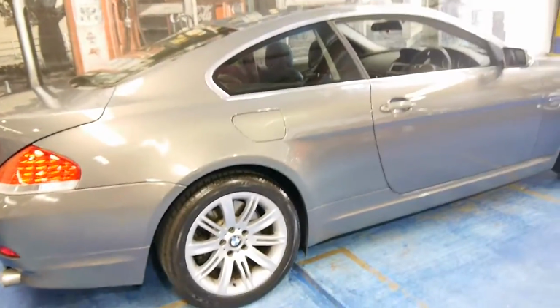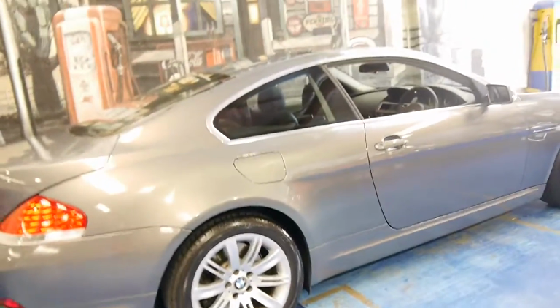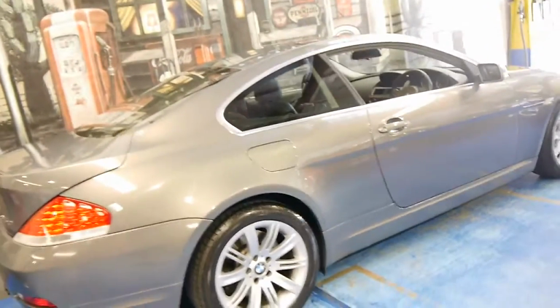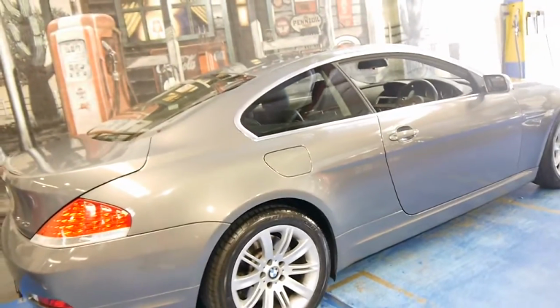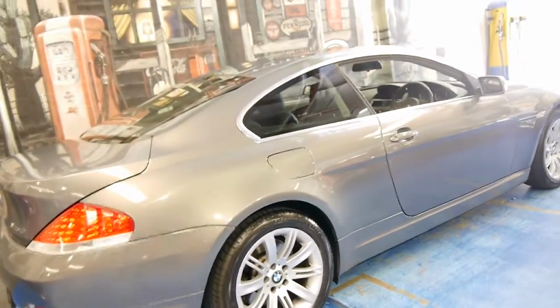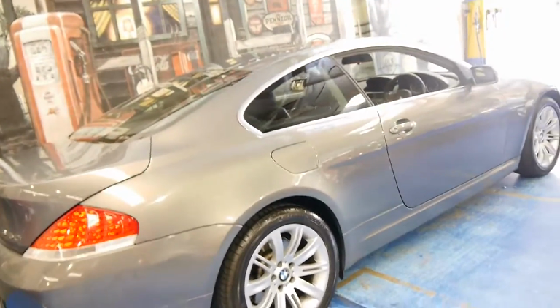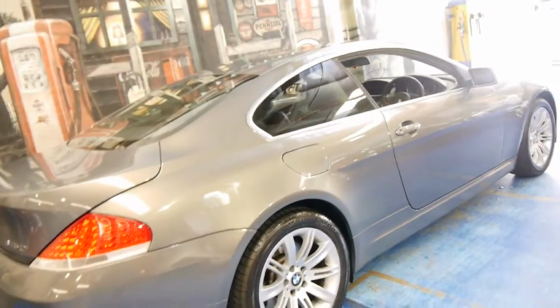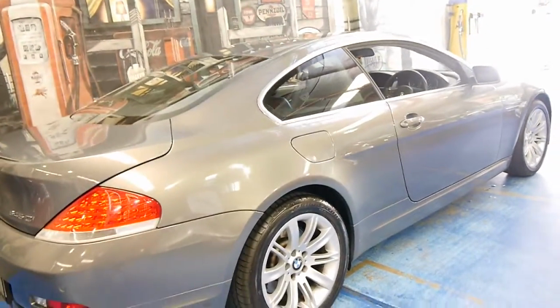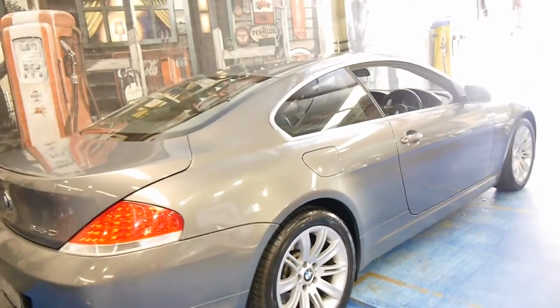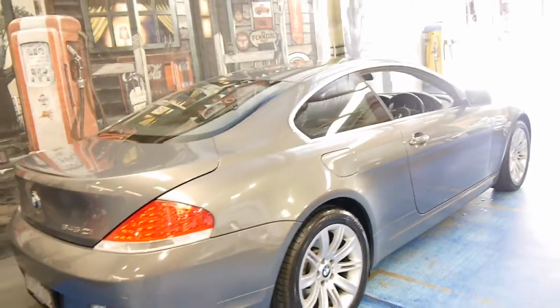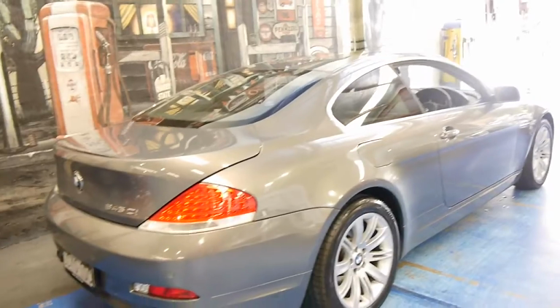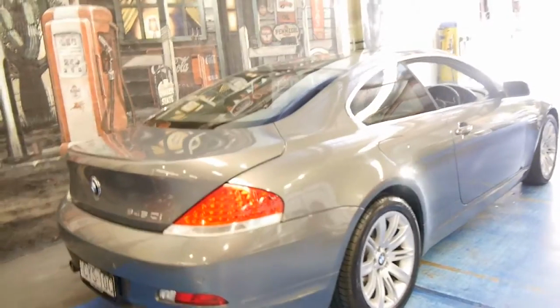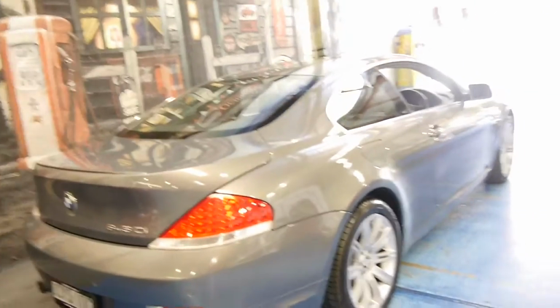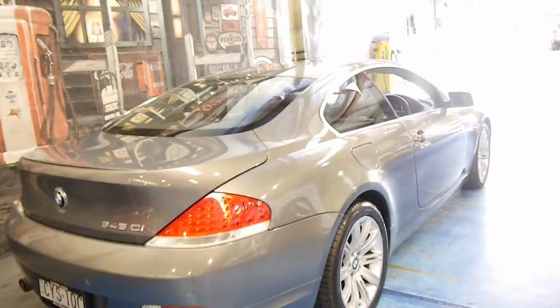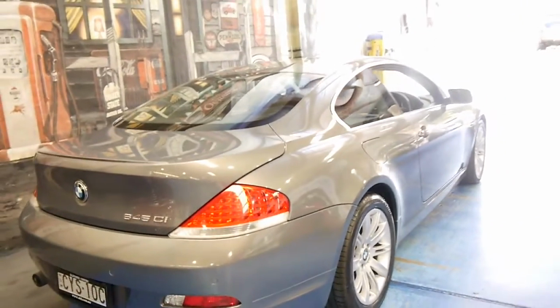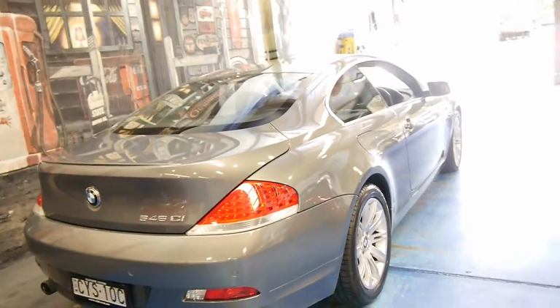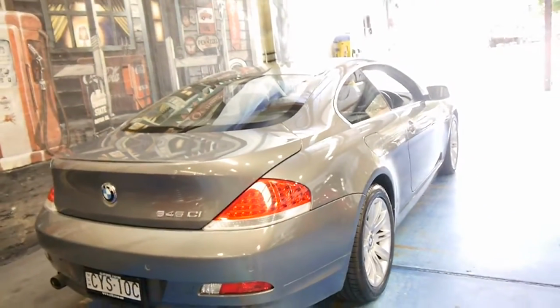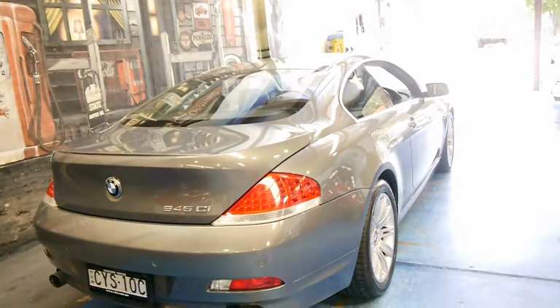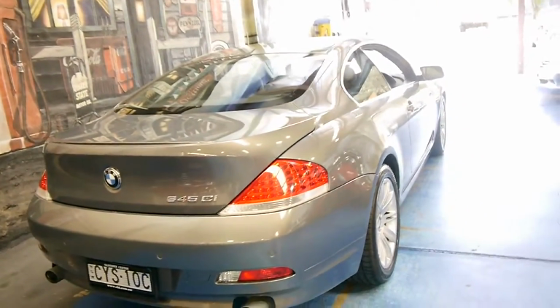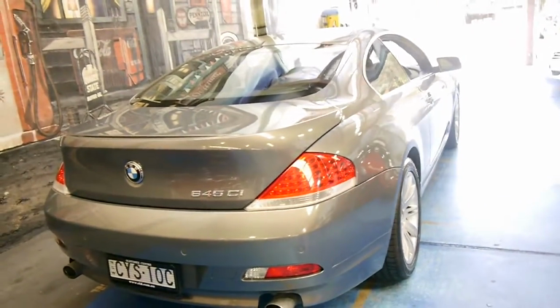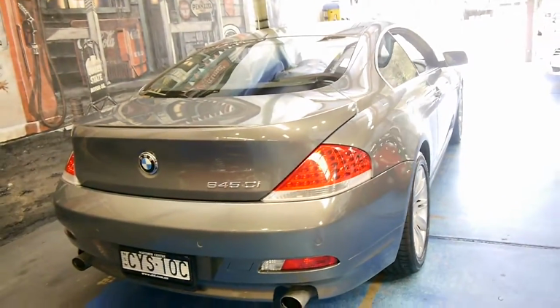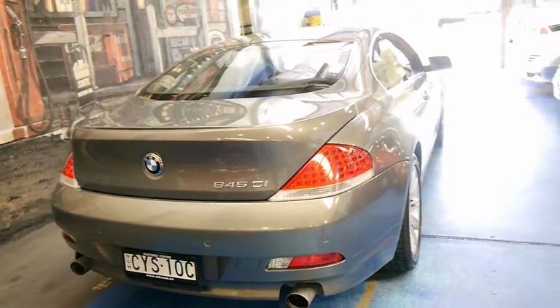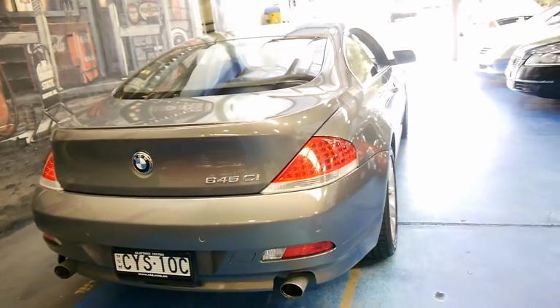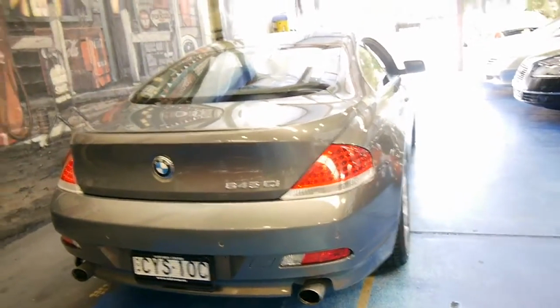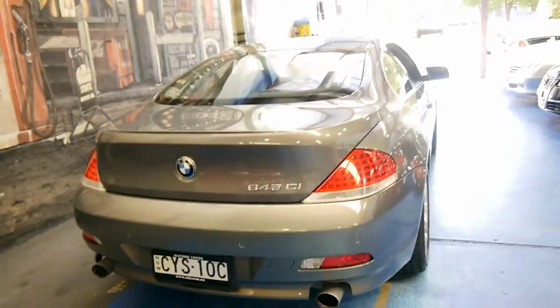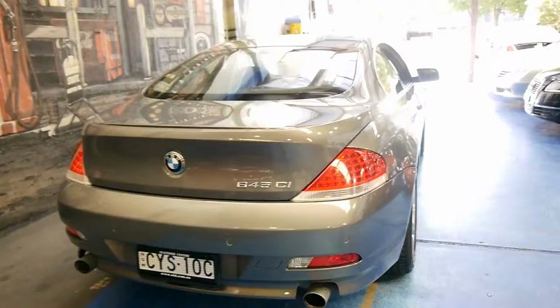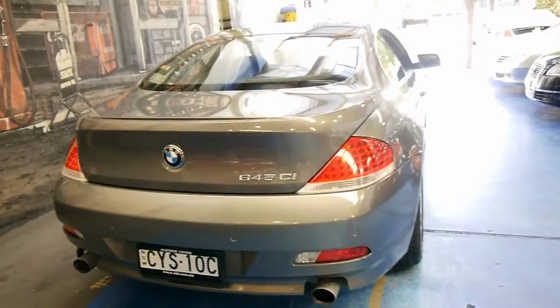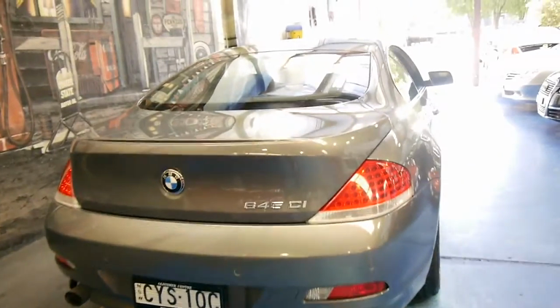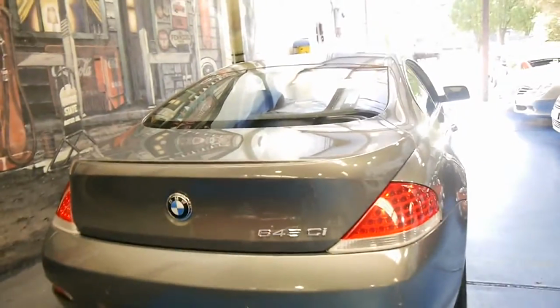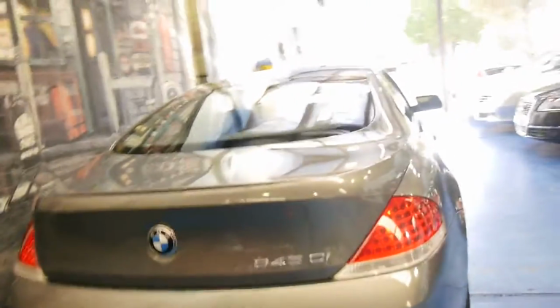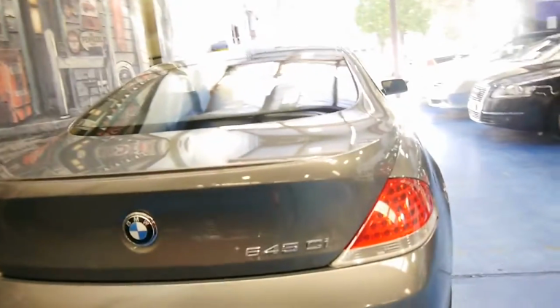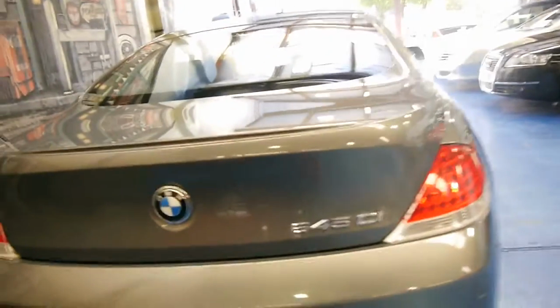The car looks to be very straight down both sides. In fact, I can't see any dents or scratches whatsoever. It drives very, very well.